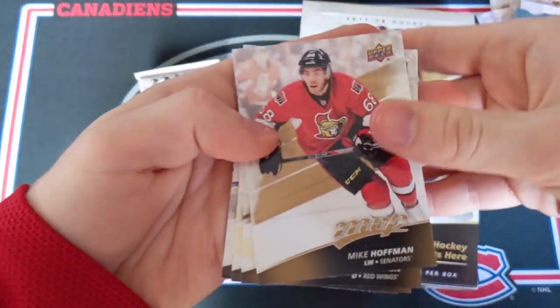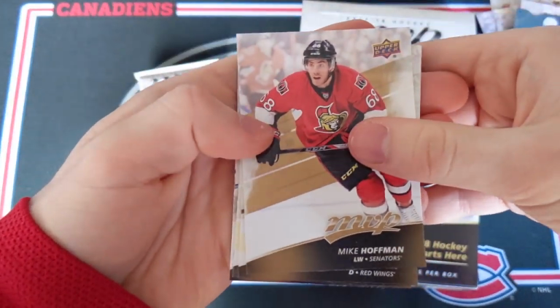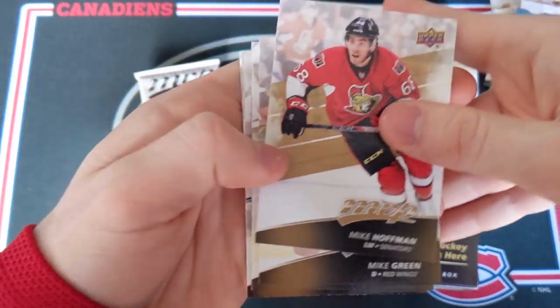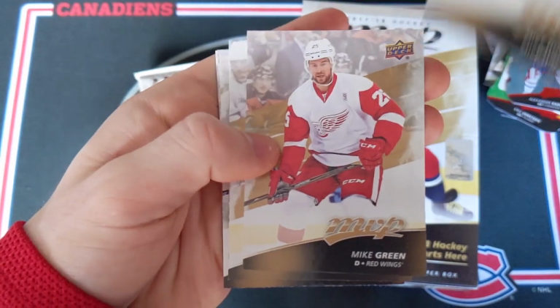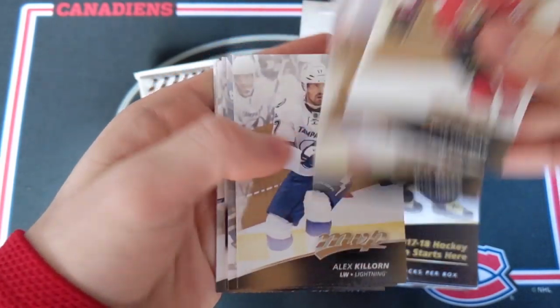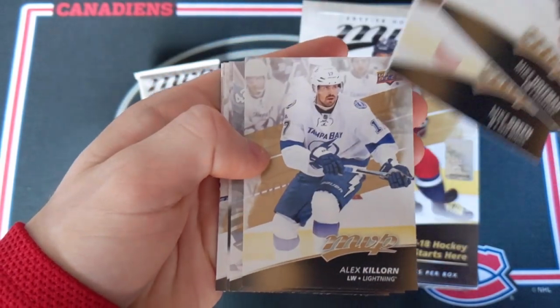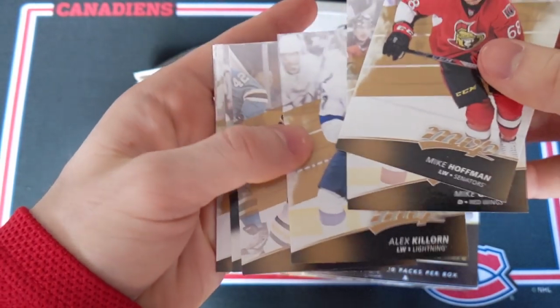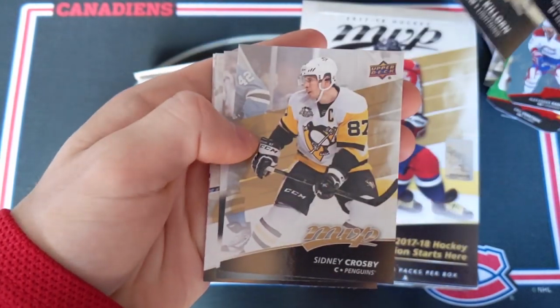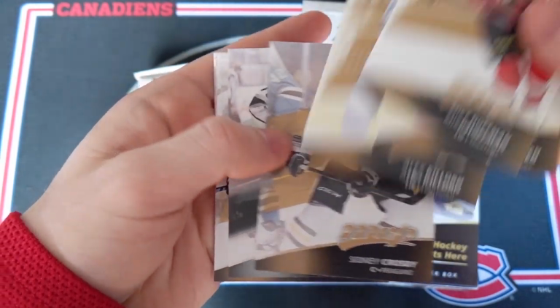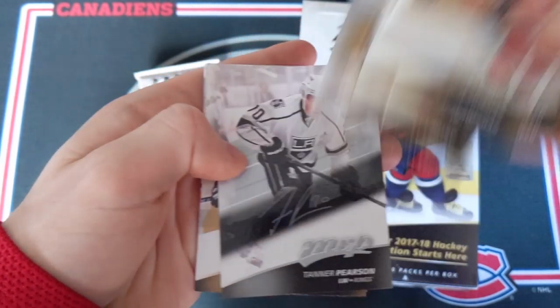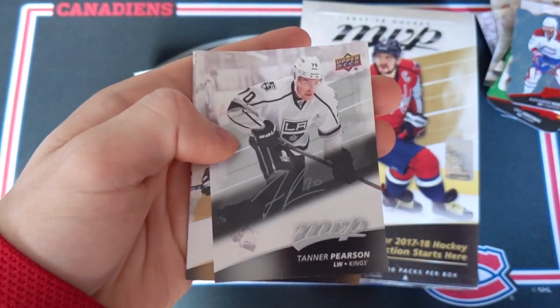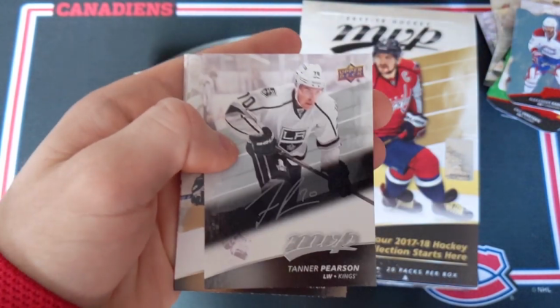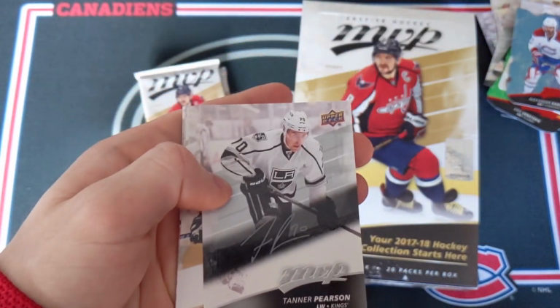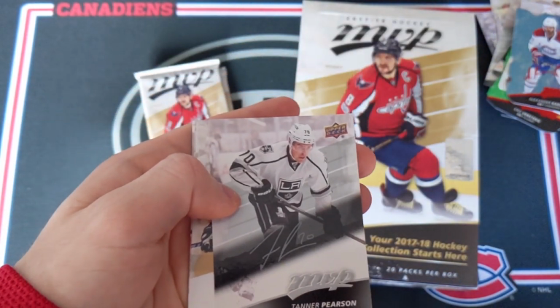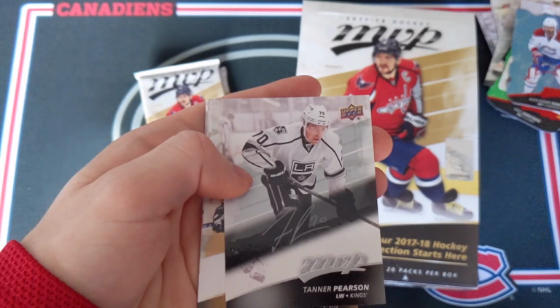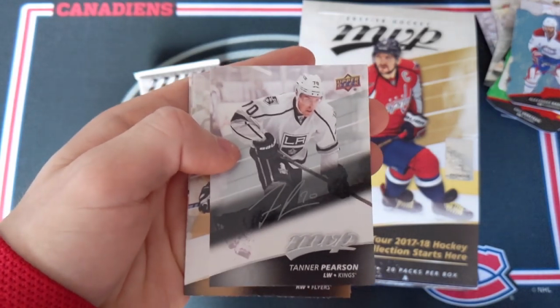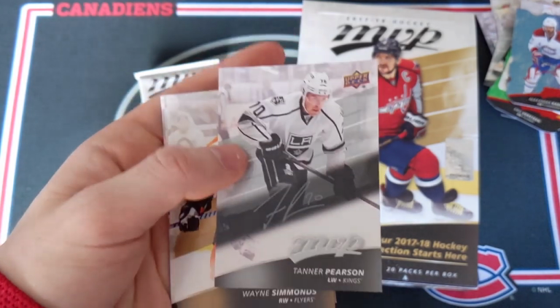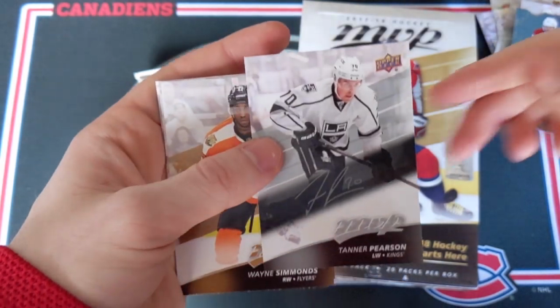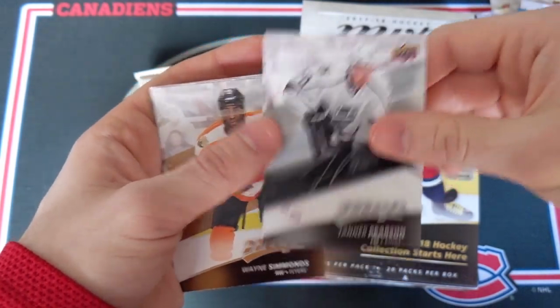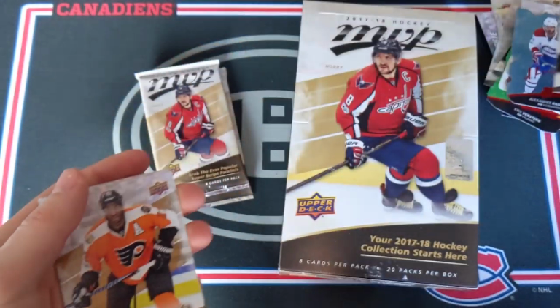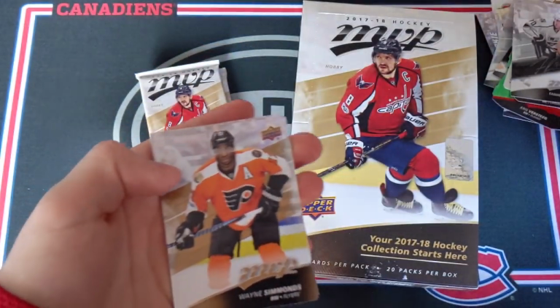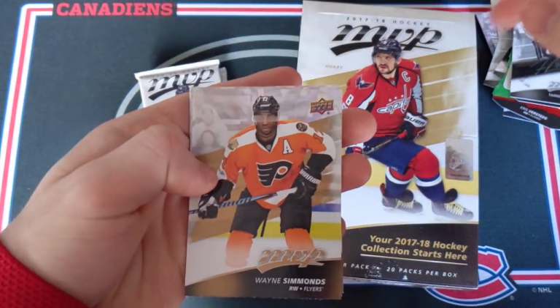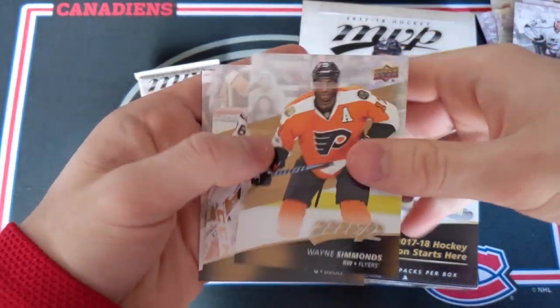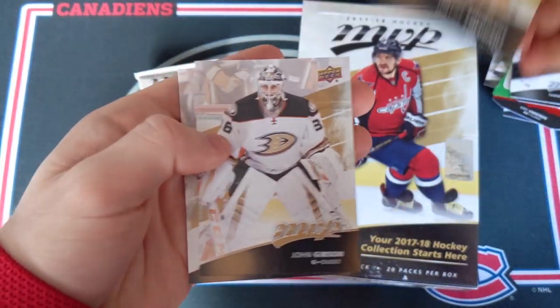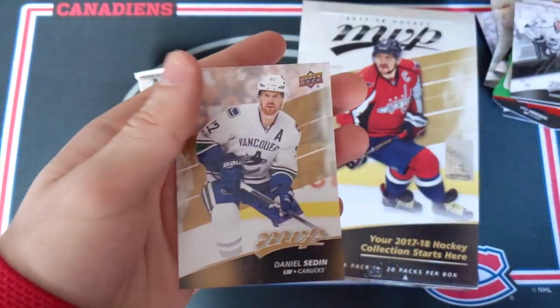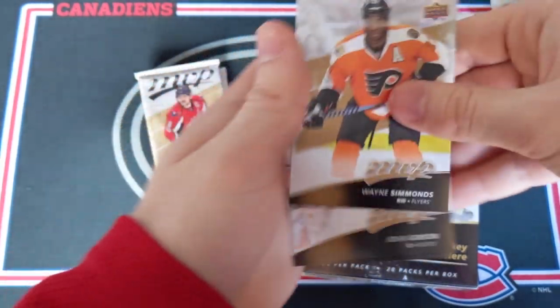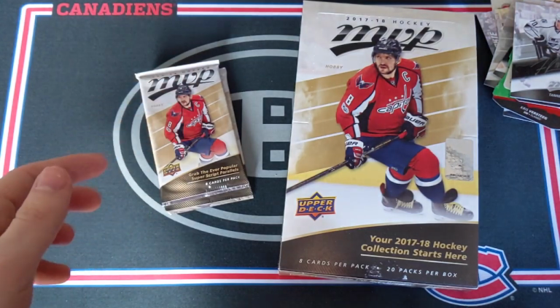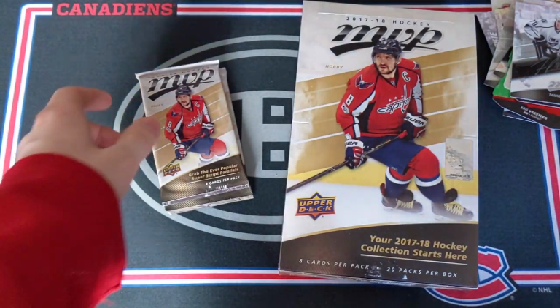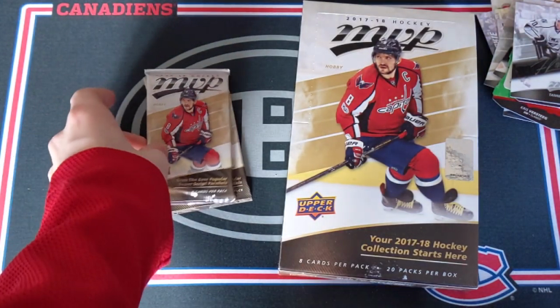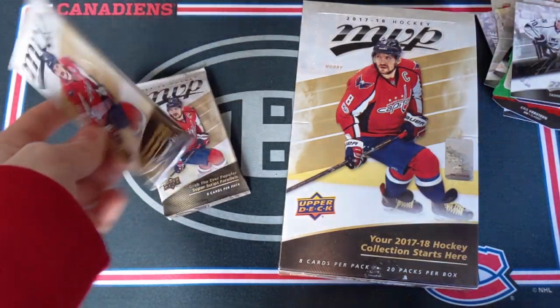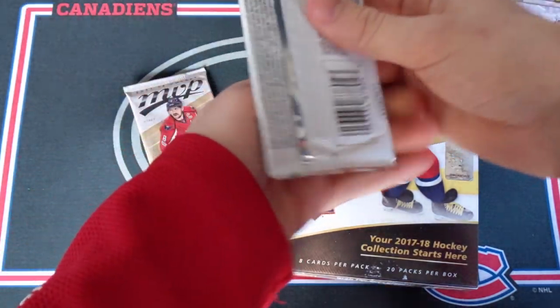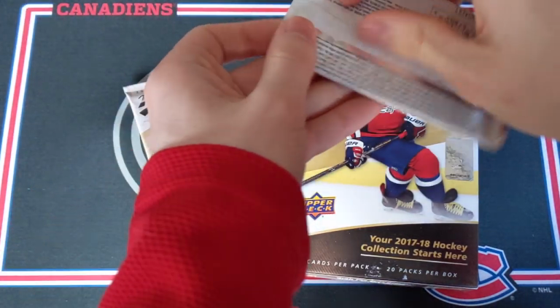Next pack: Mike Hoffman, Green, Killorn, Sidney Crosby, Tanner Pearson is a silver script. Wayne Simmonds, John Gibson, and Daniel Sedin. Two to go.